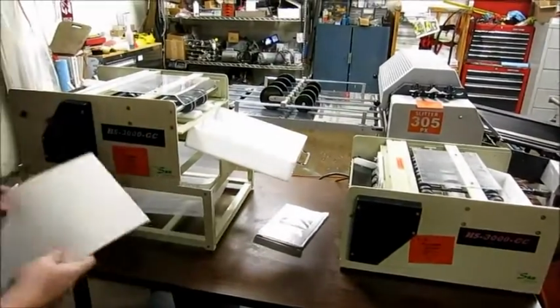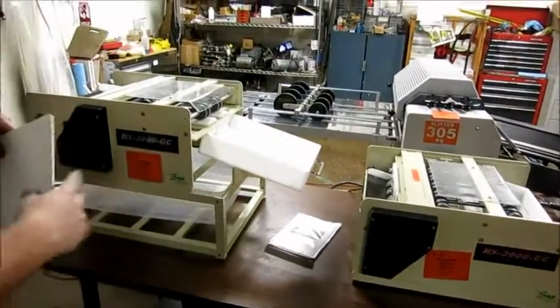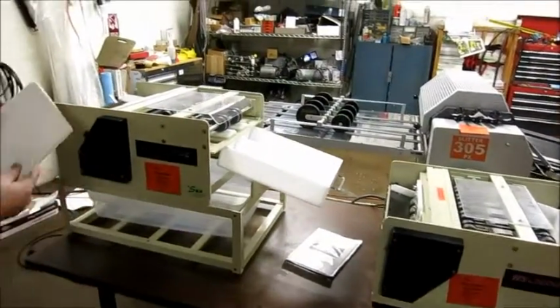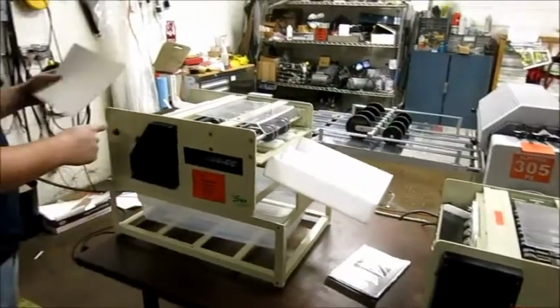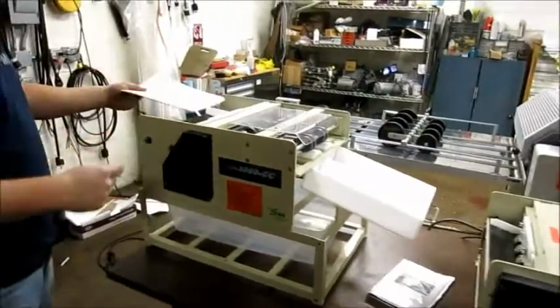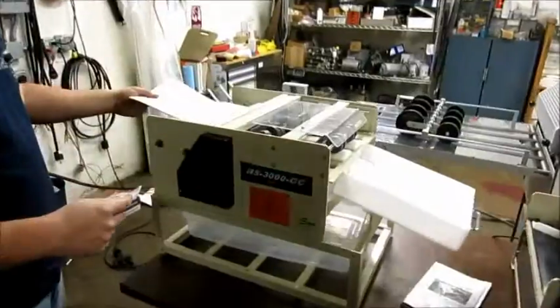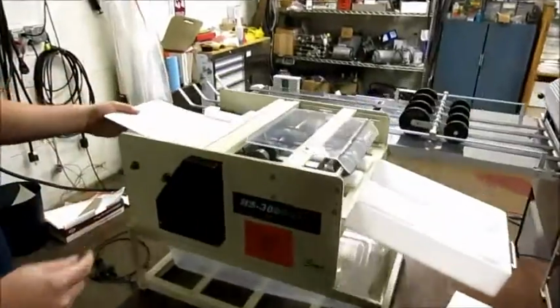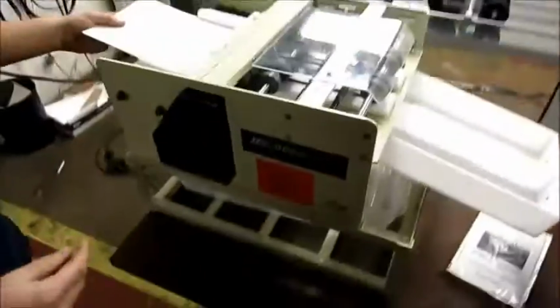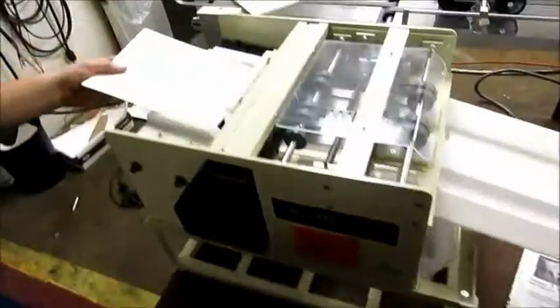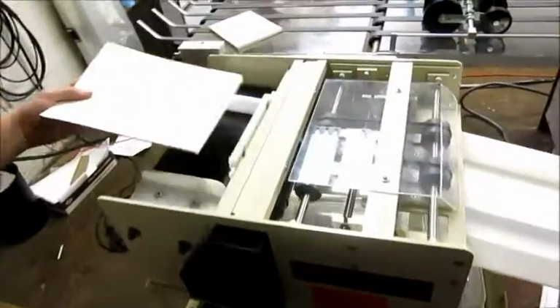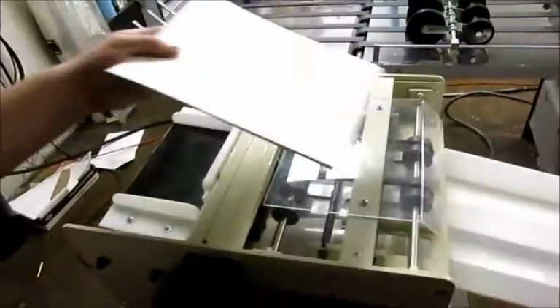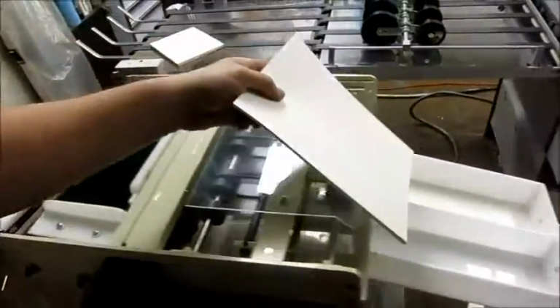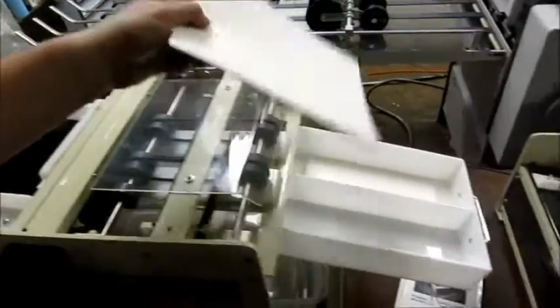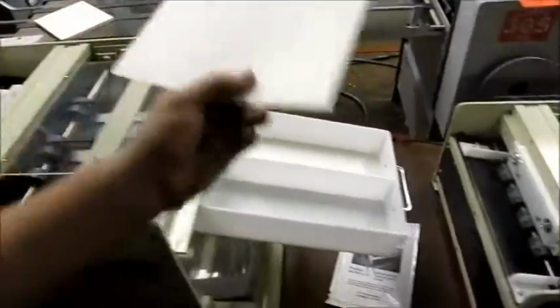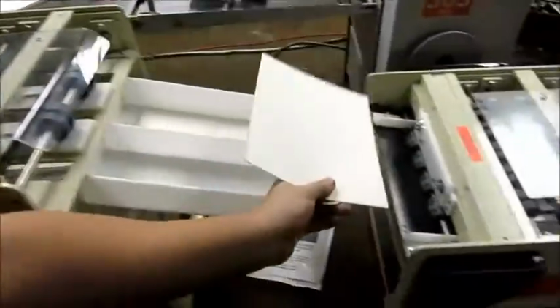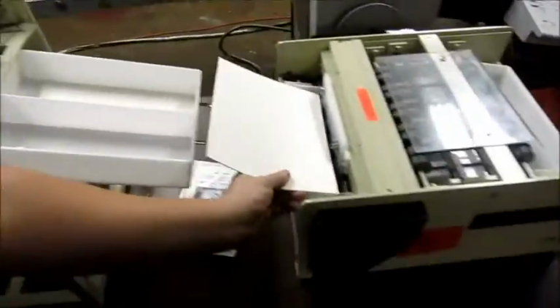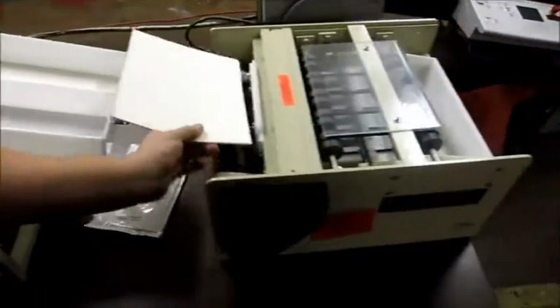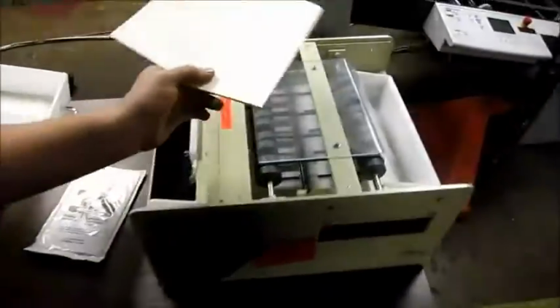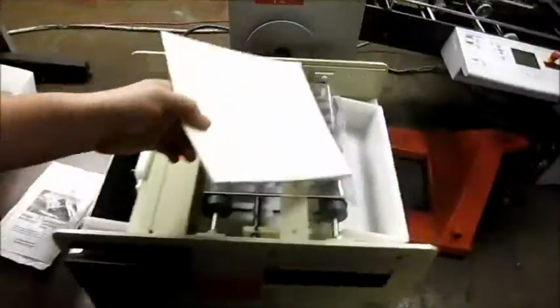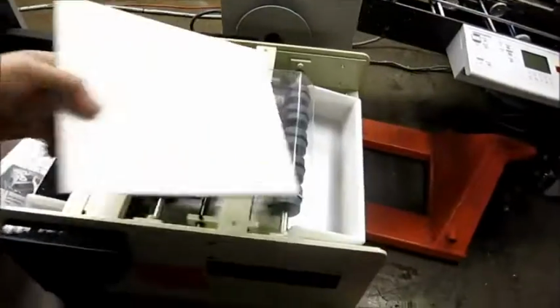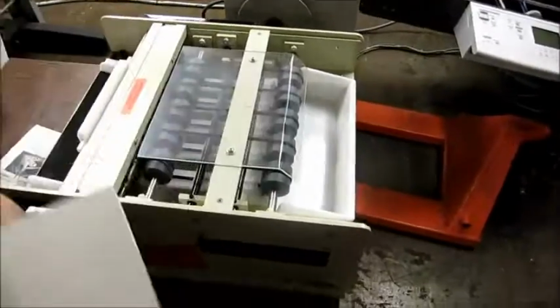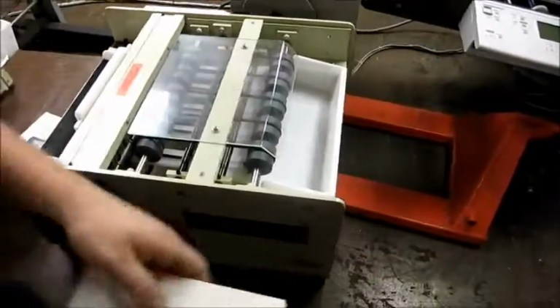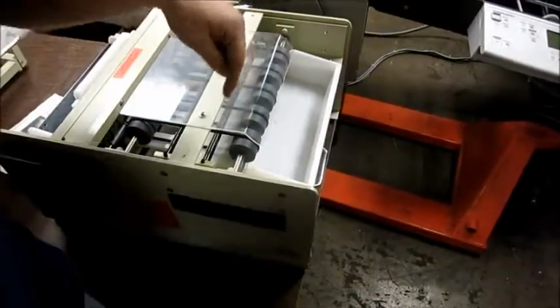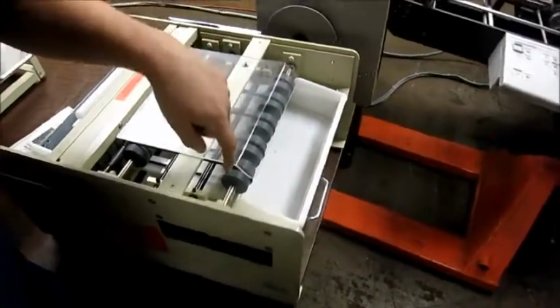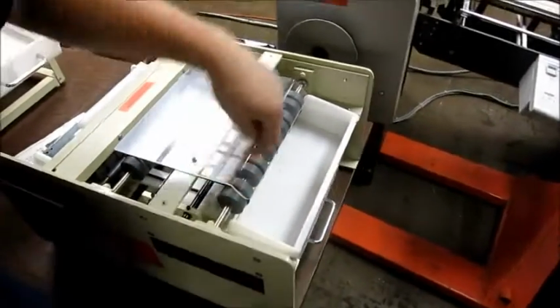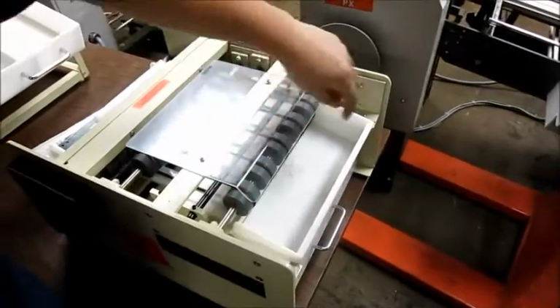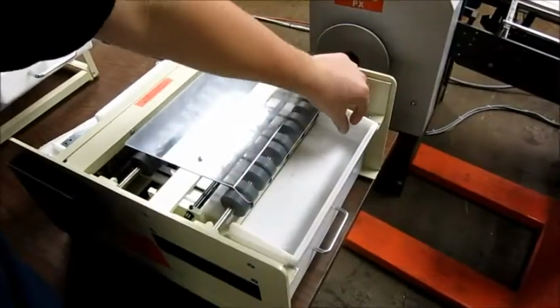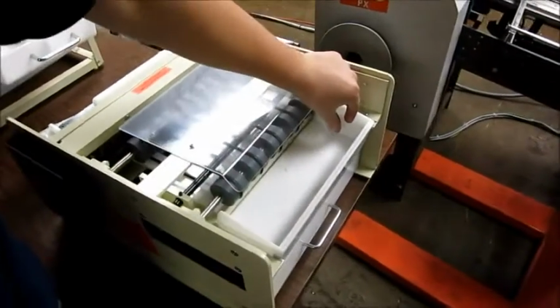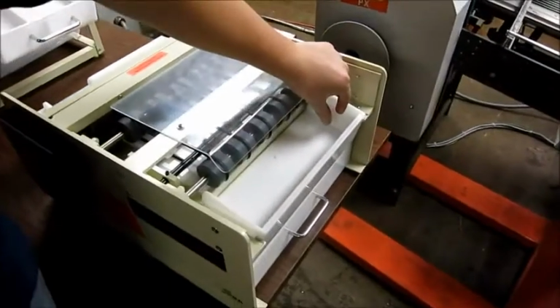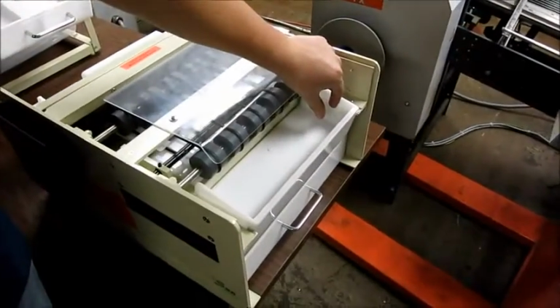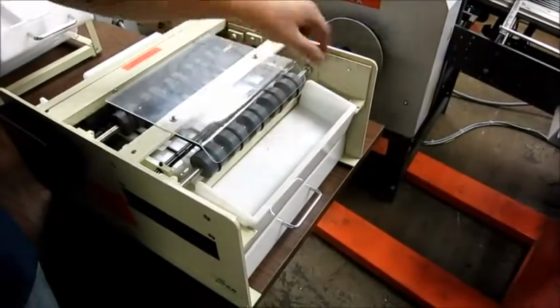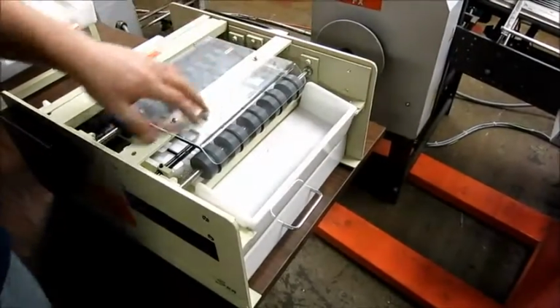How it works is you go in long ways here, it makes your strips down to here, those go in sideways here, and you have finished business cards. Some of it's scrap, and there'll be a small piece of scrap over here as well.